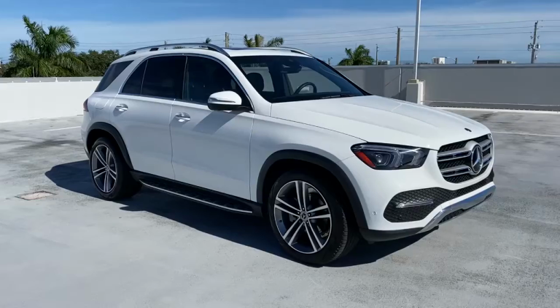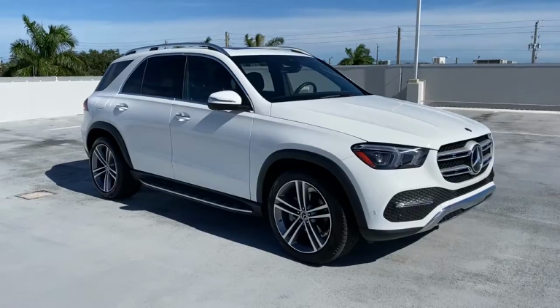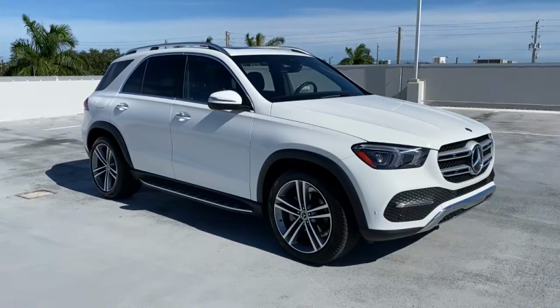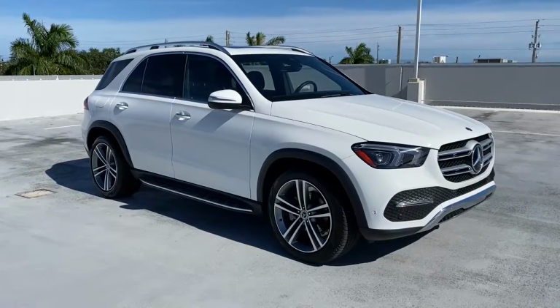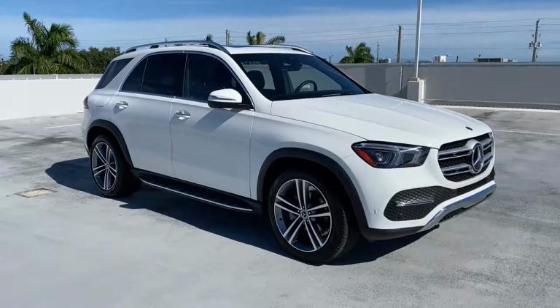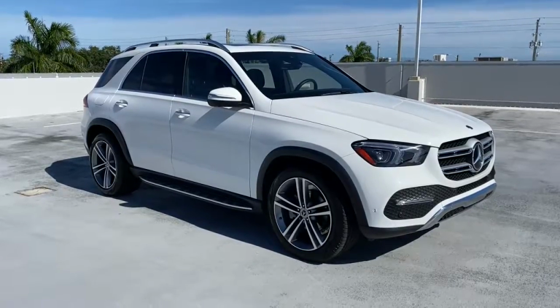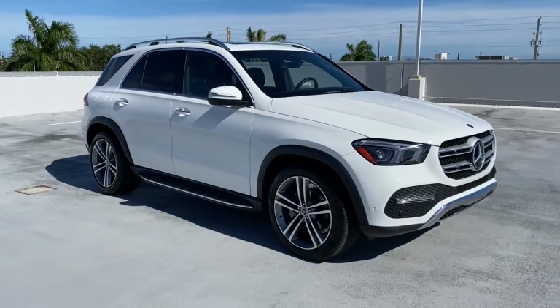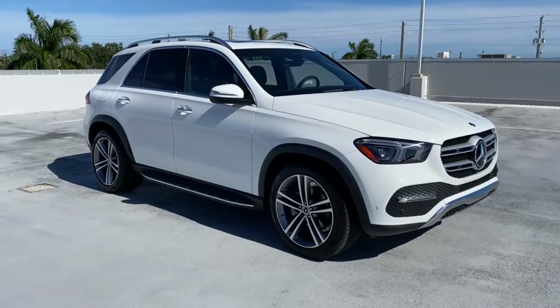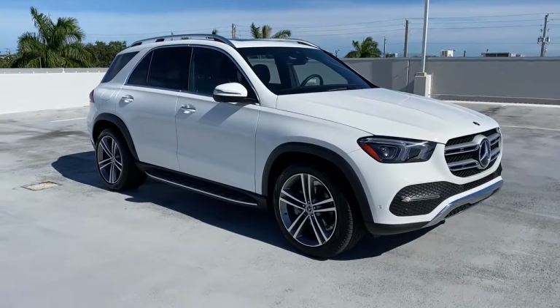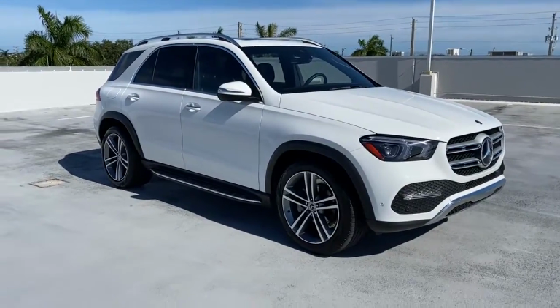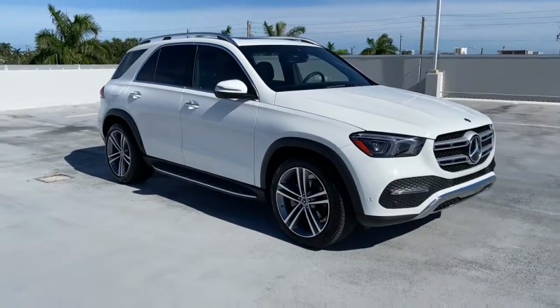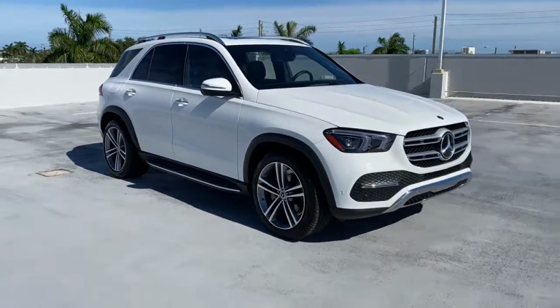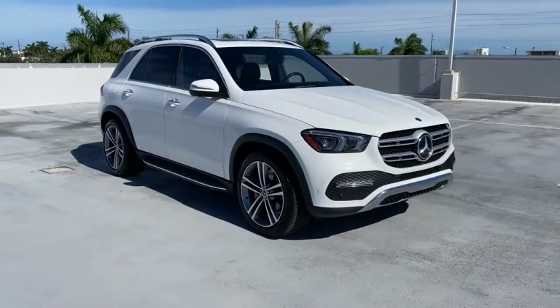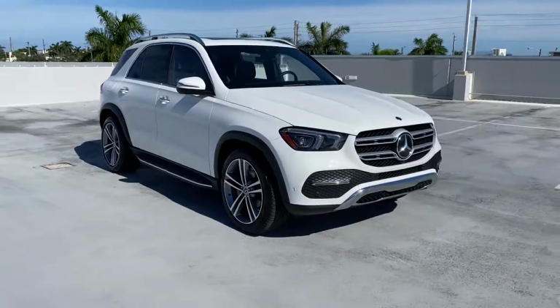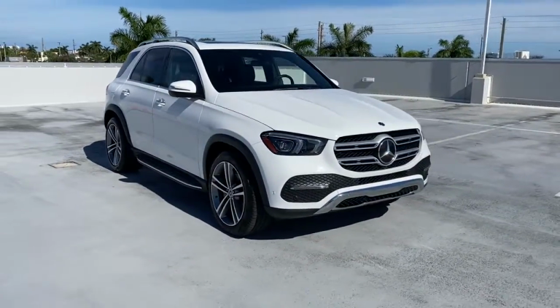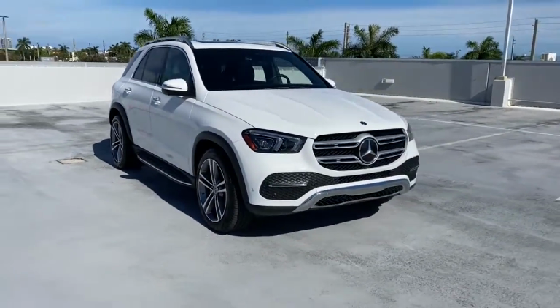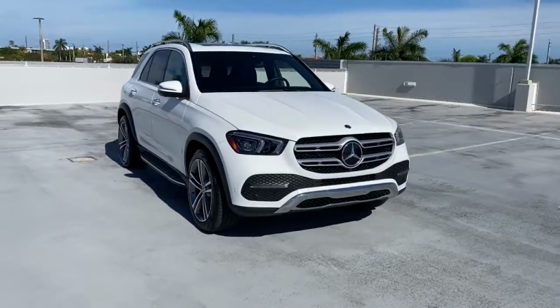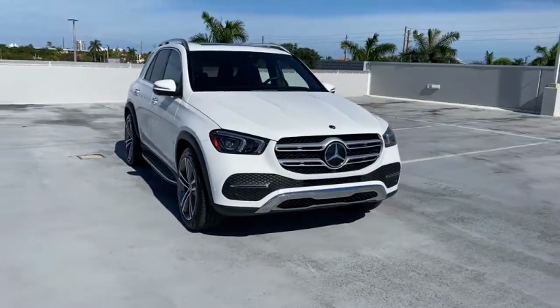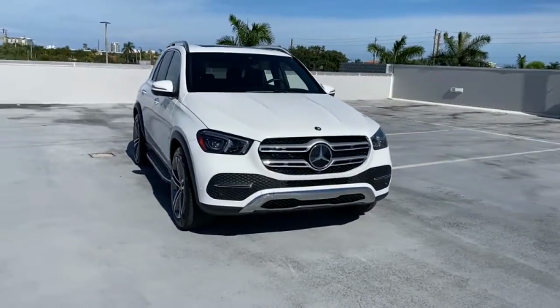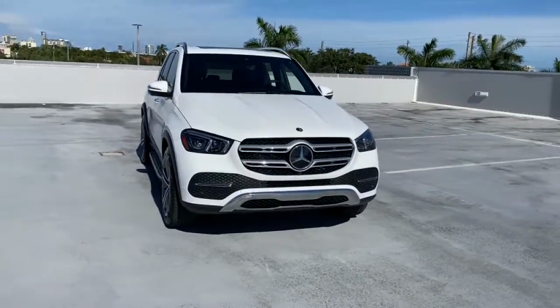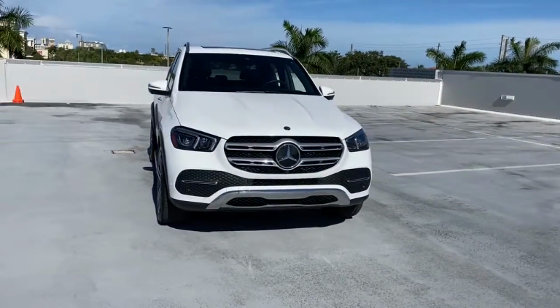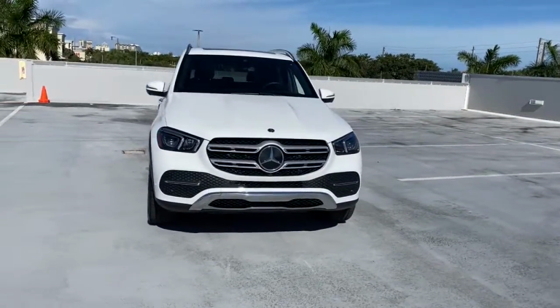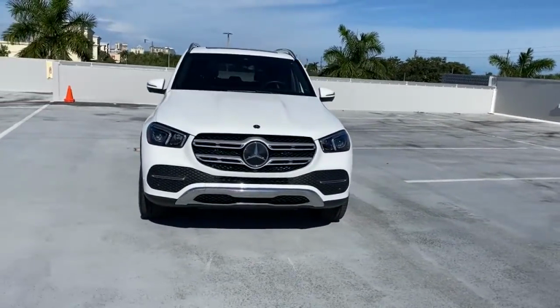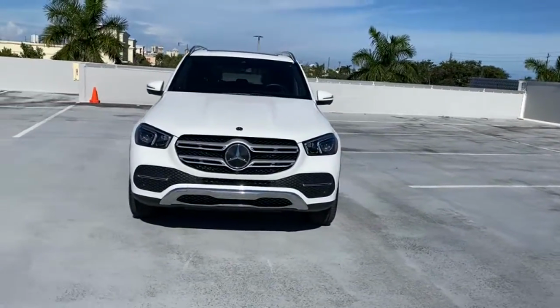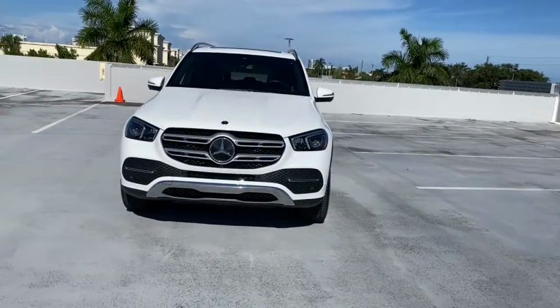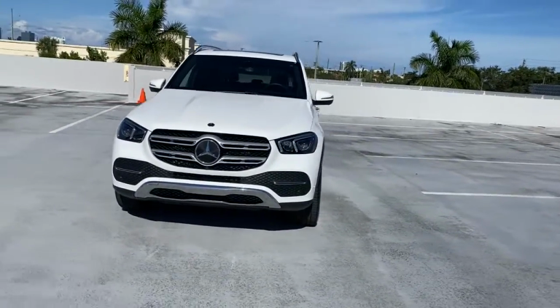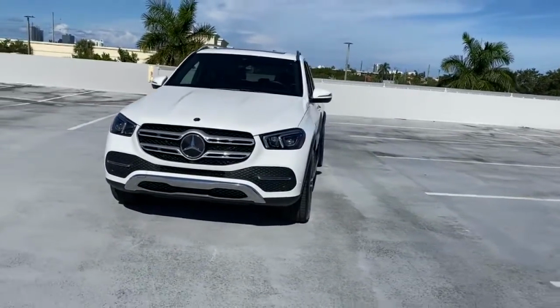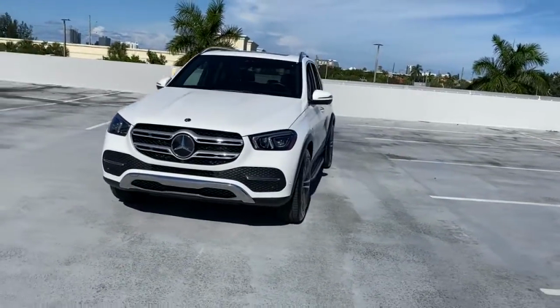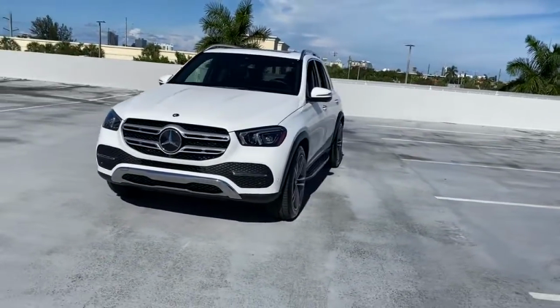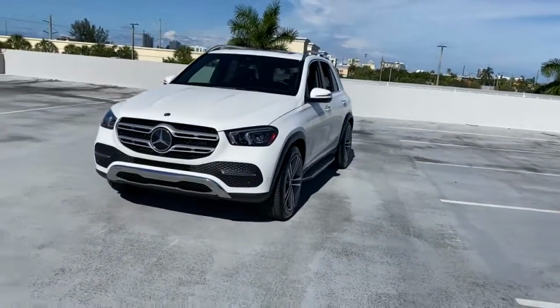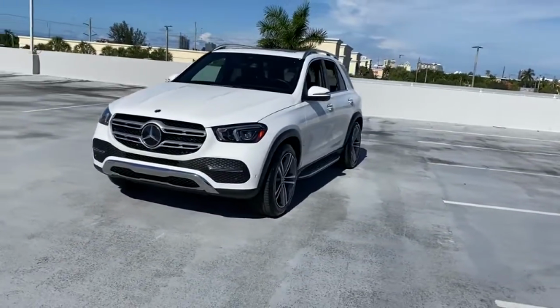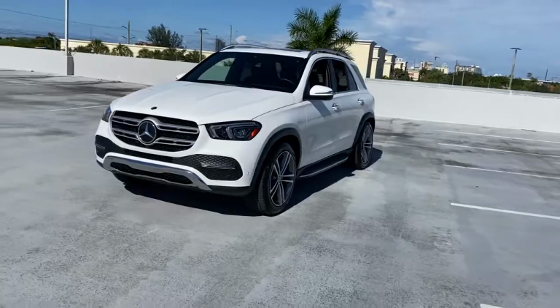Picture yourself in the 2021 Mercedes-Benz GLE. This vehicle still has fewer than 10,000 miles on the clock, so it won't last long.